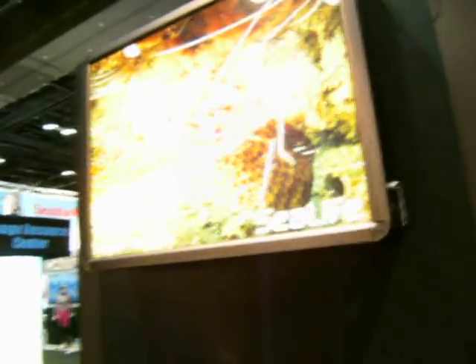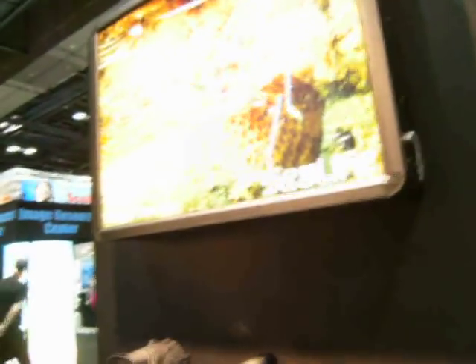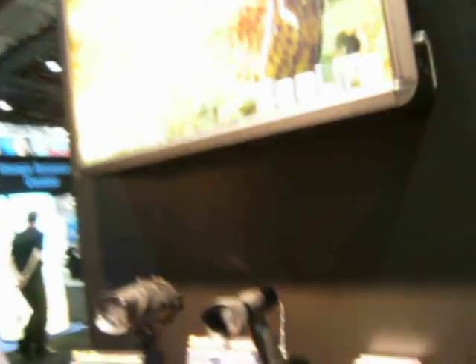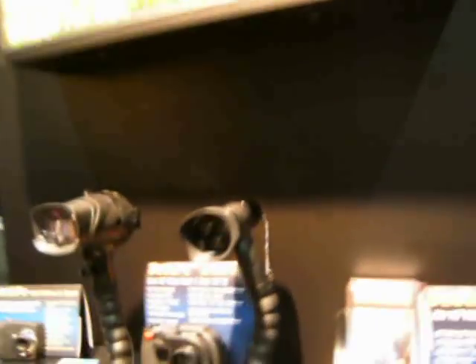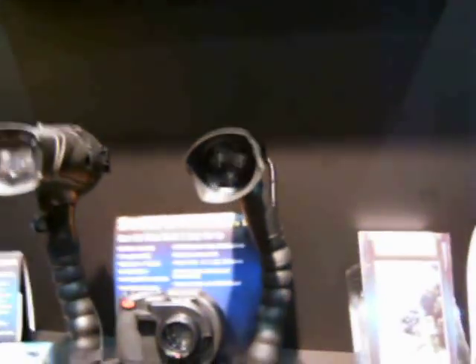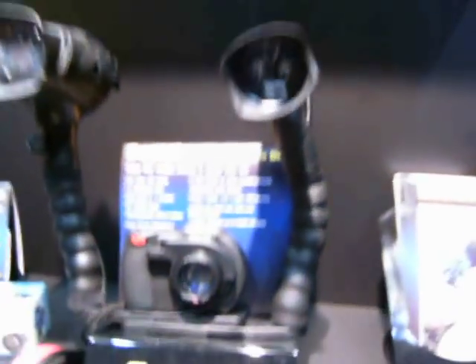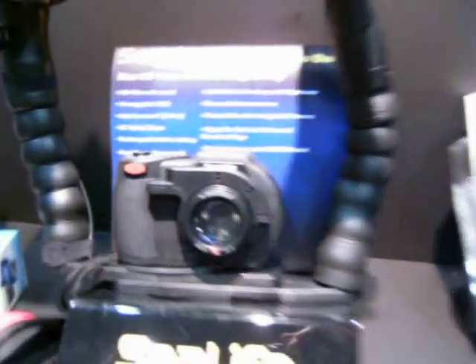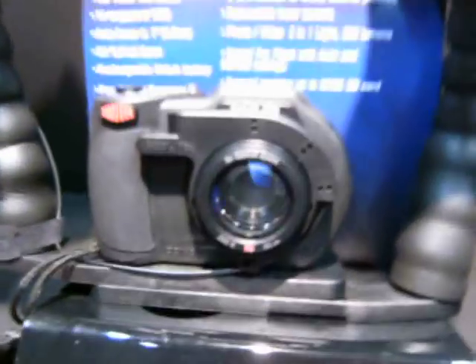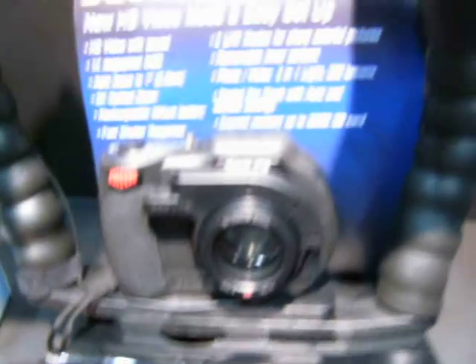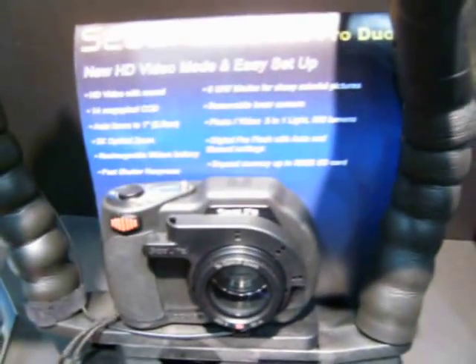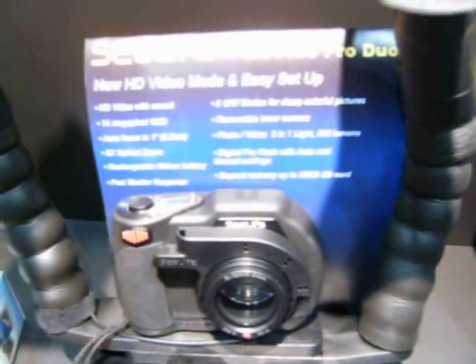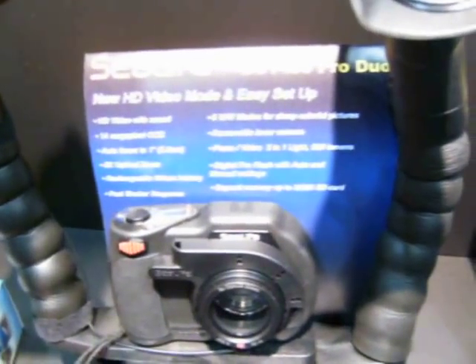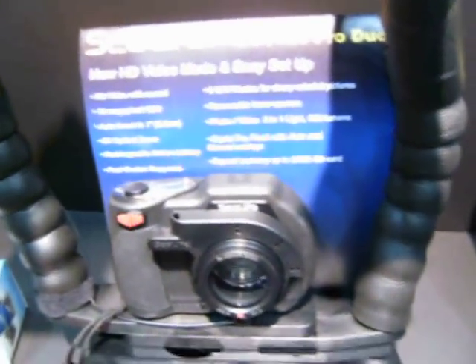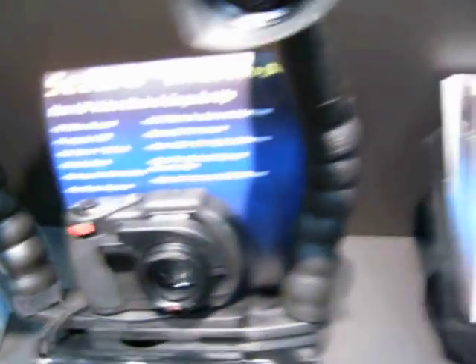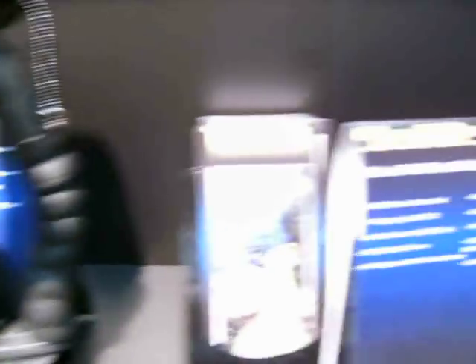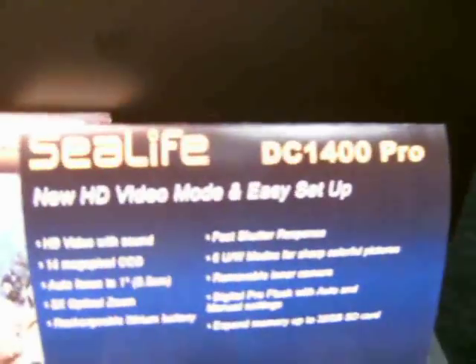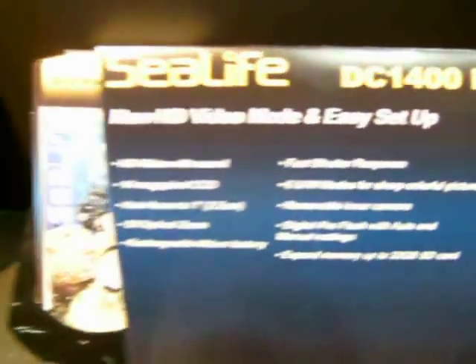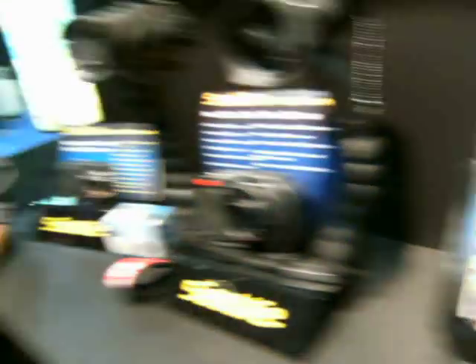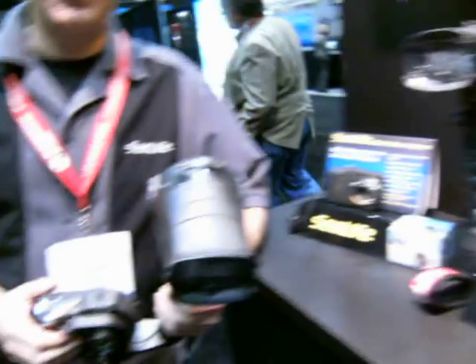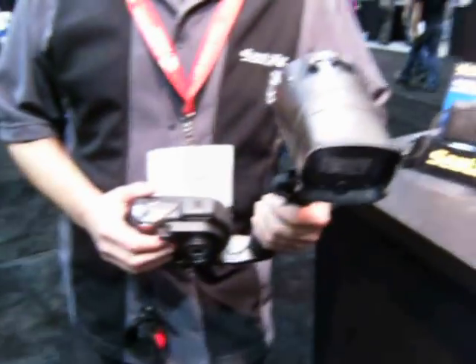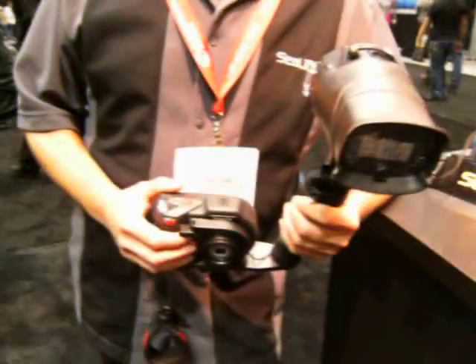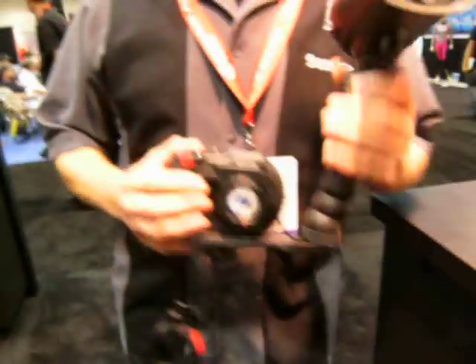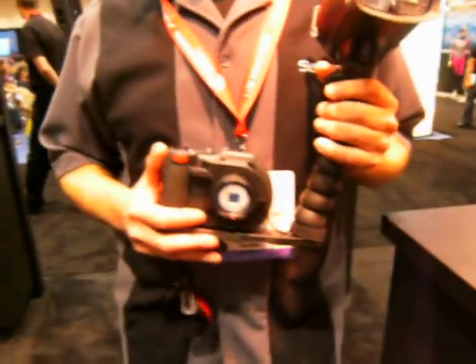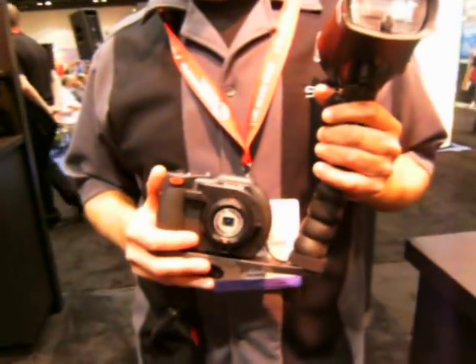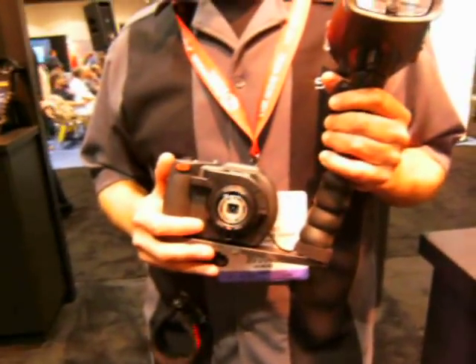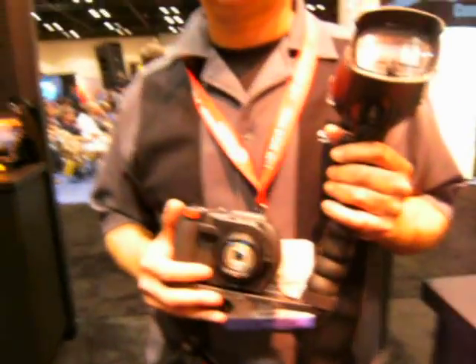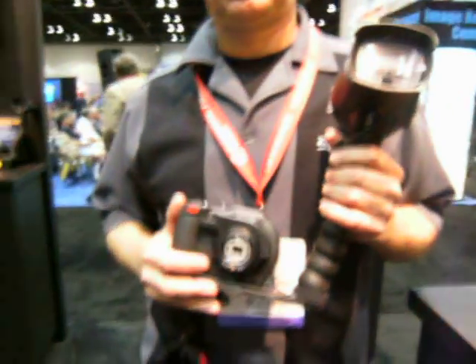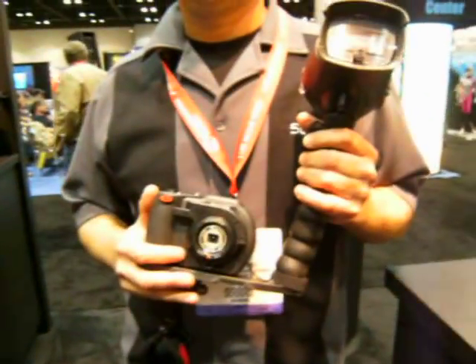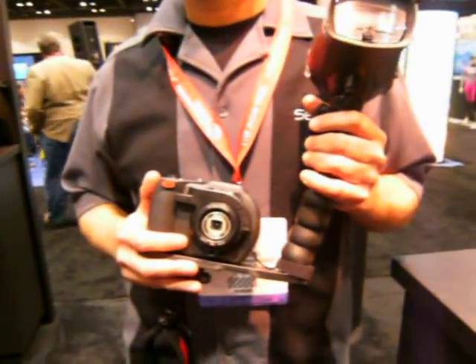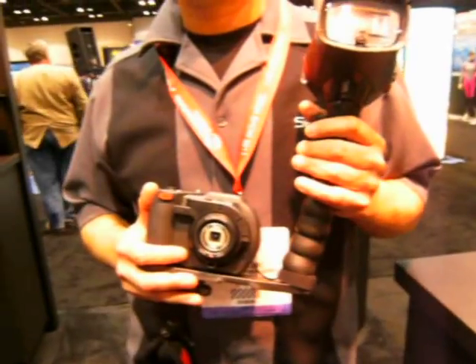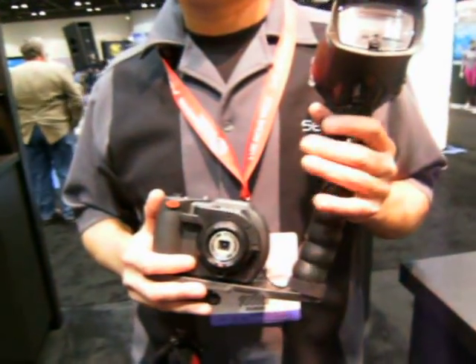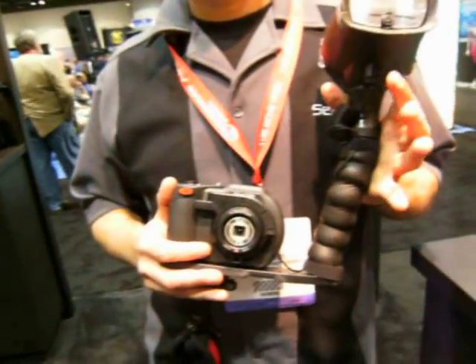I'm here at SeaLife looking at the new DC 1400. I guess if I get the lighting right it'd help, but I'm not here for that — I'm really here for the camera itself. And I'm here with Bjorn, and he's got the new system. You want to tell me a little bit about the new 1400 camera that just came out?